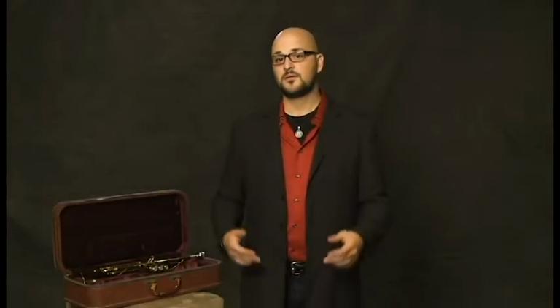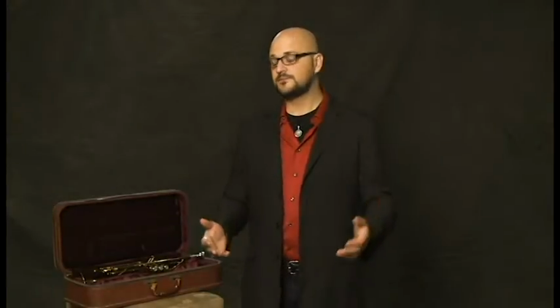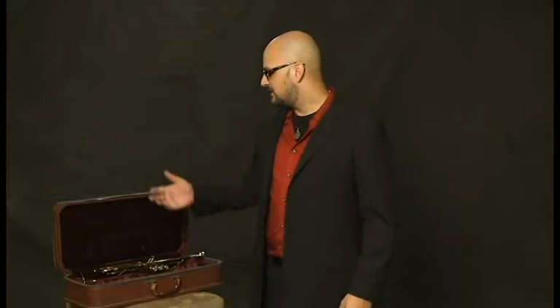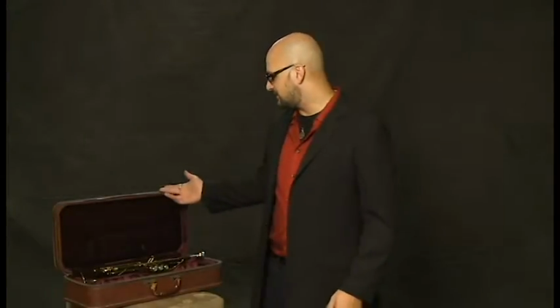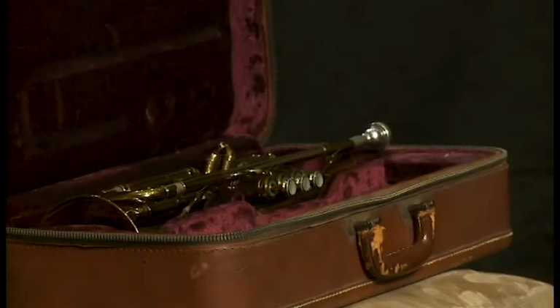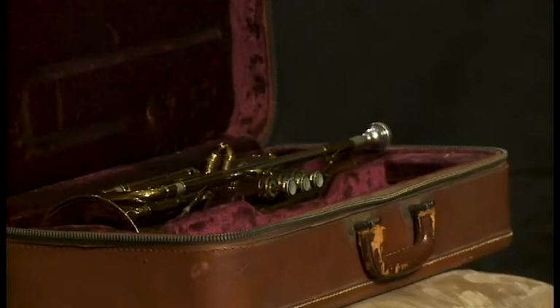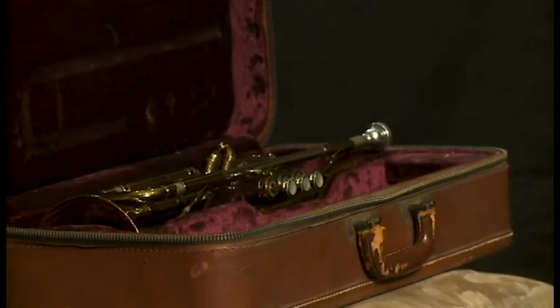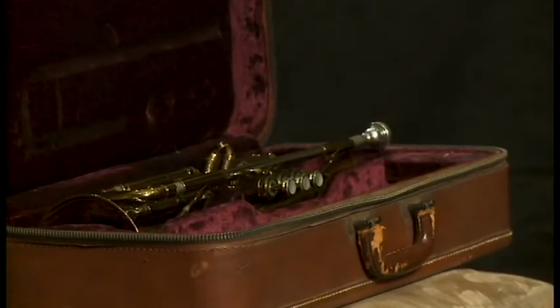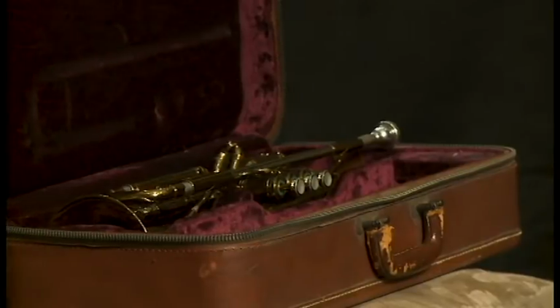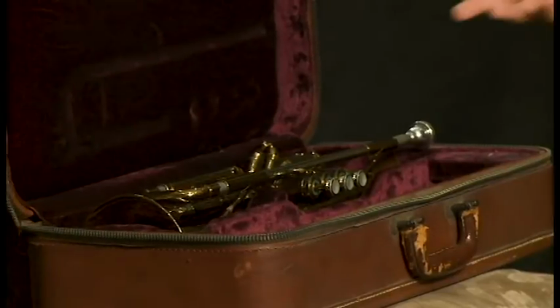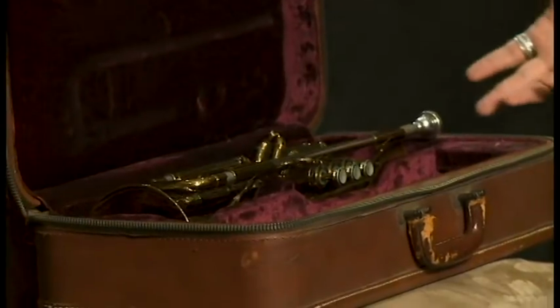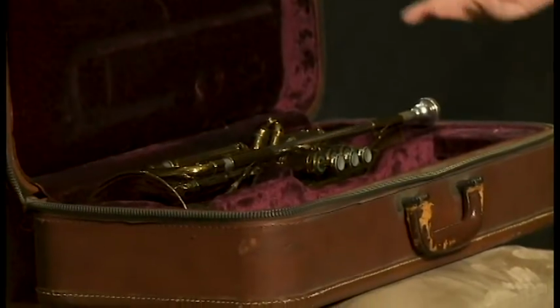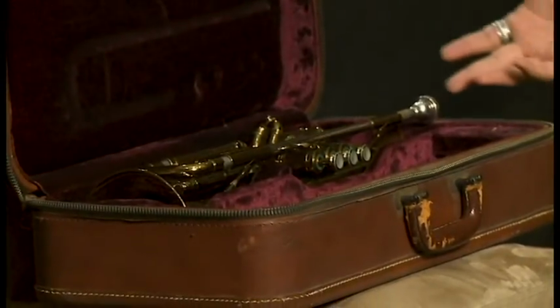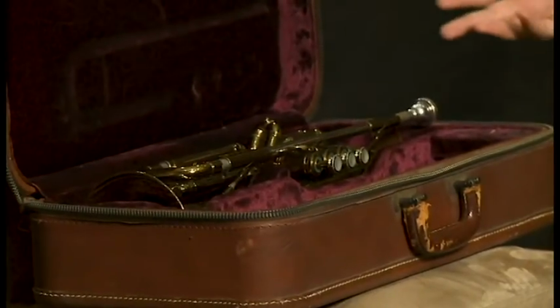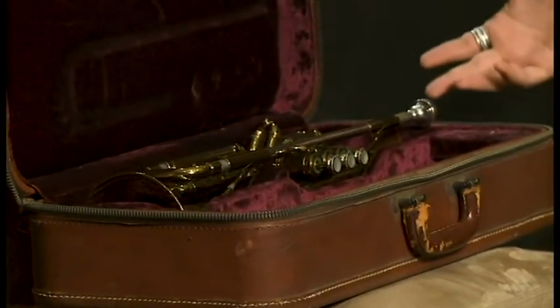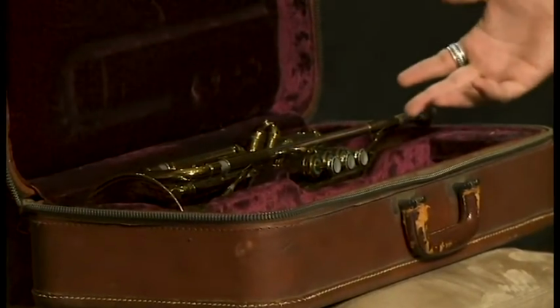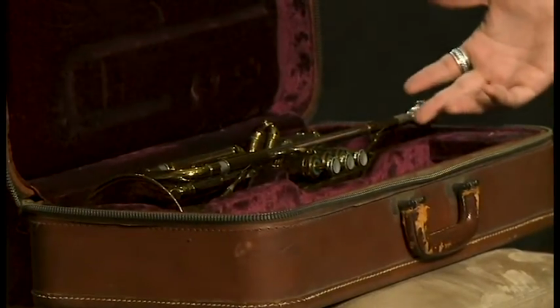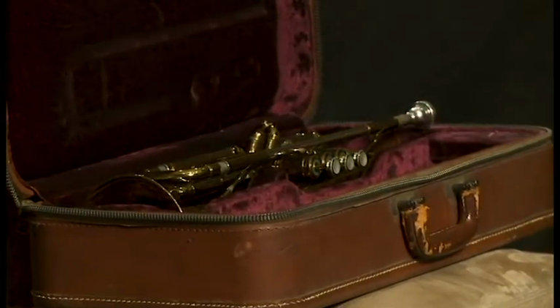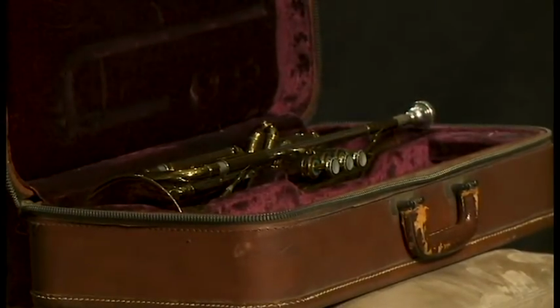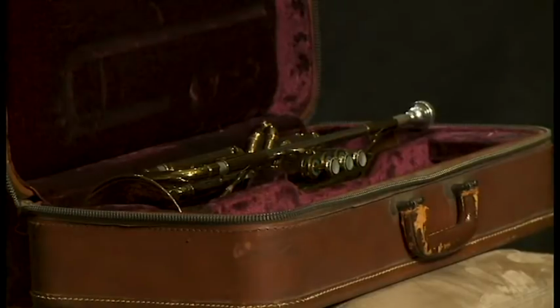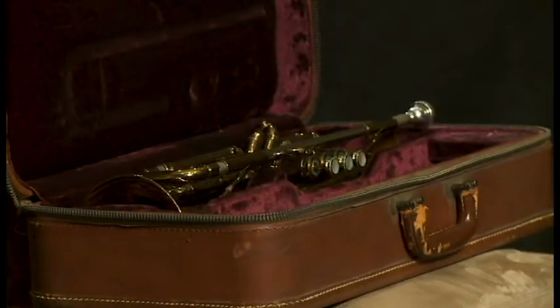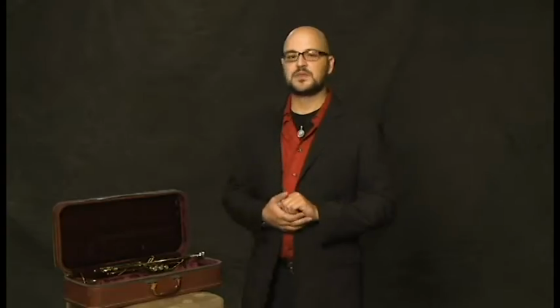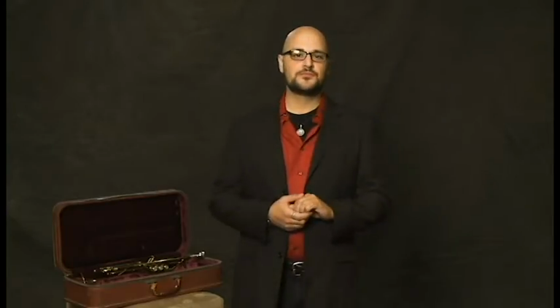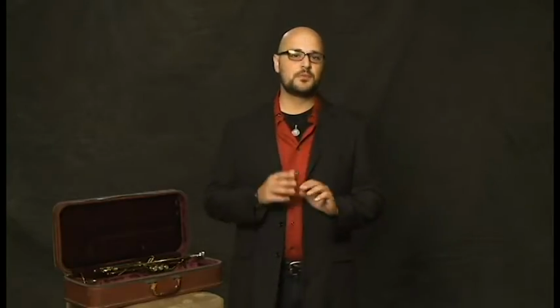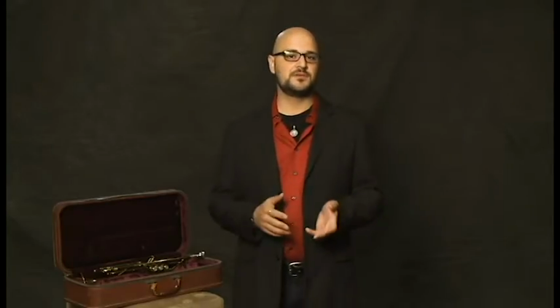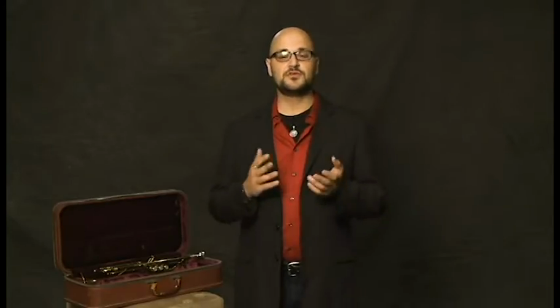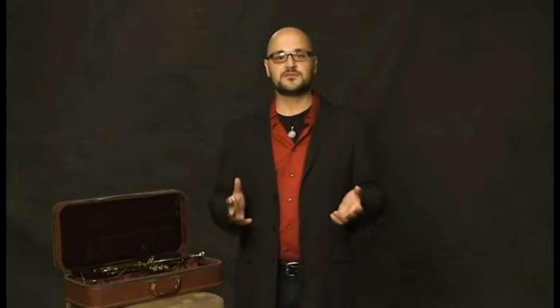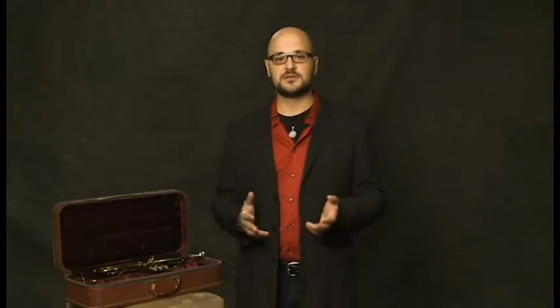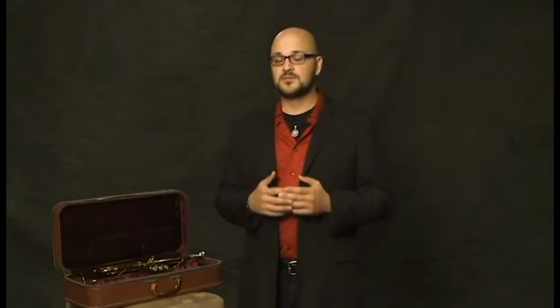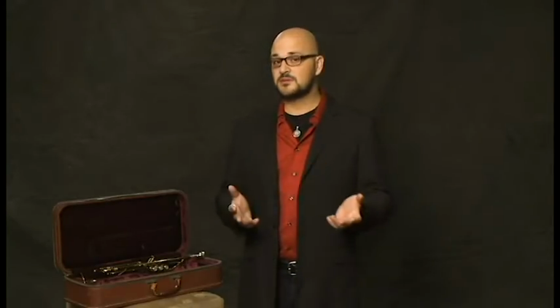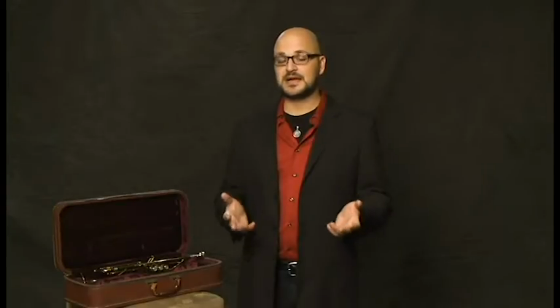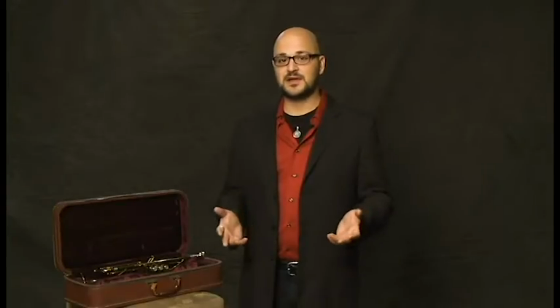Well, here it is — your beautiful trumpet. I love how it shines in the case, almost like treasure, and we want to treat it like that. It's really important that we take good care of the trumpet, because the trumpet can last you a lifetime.